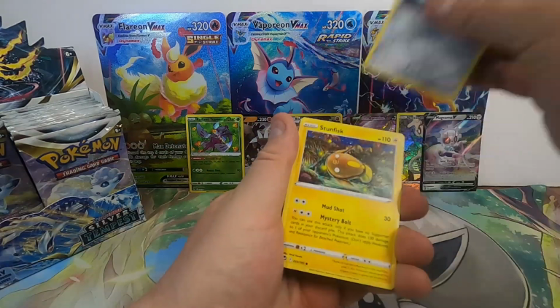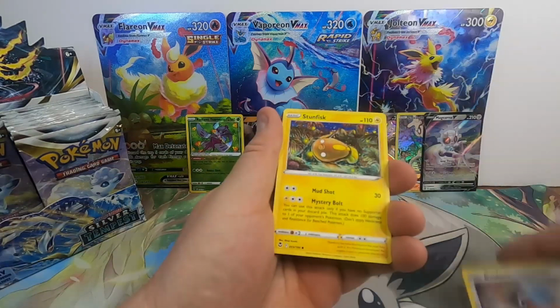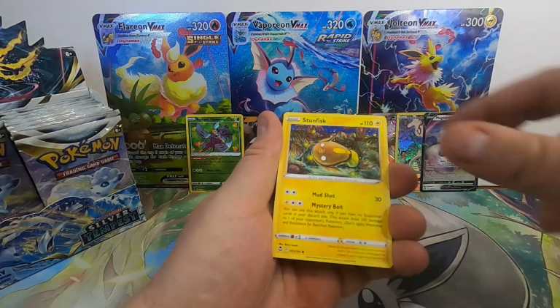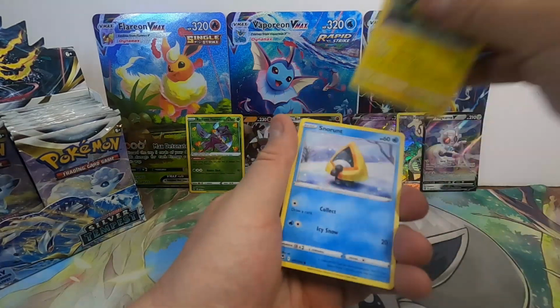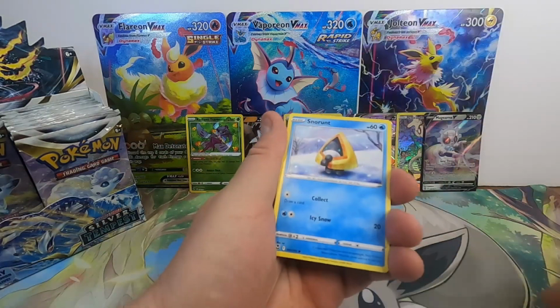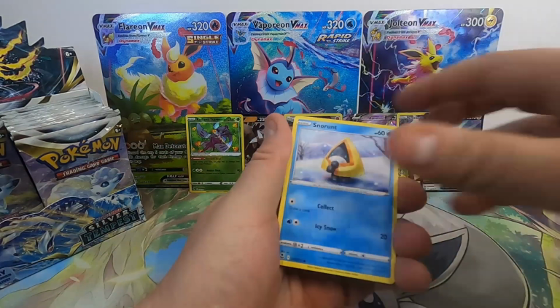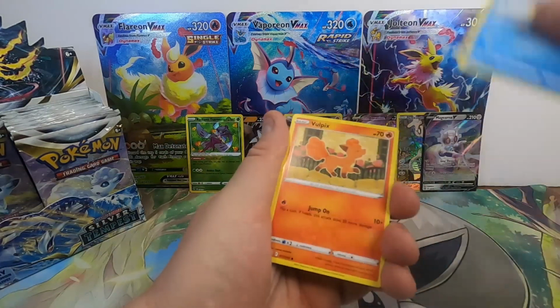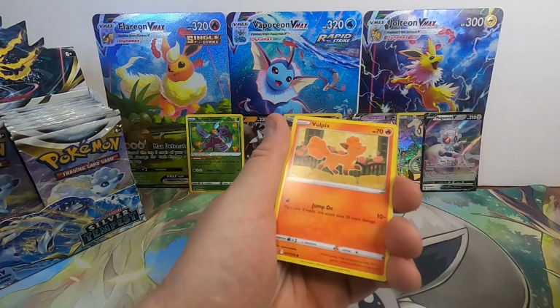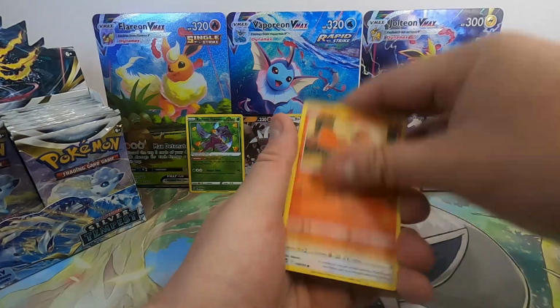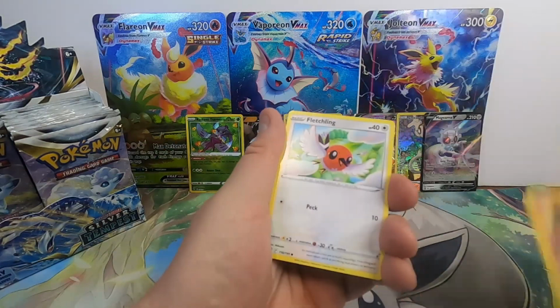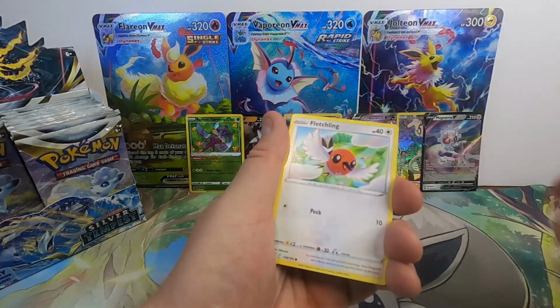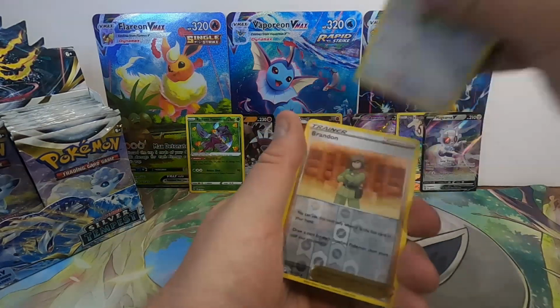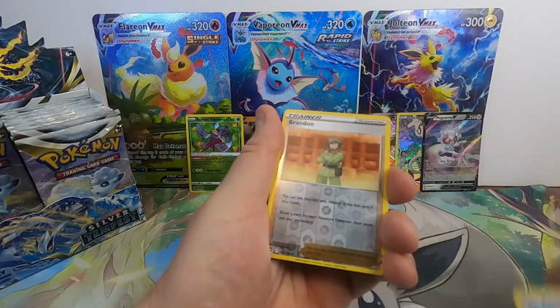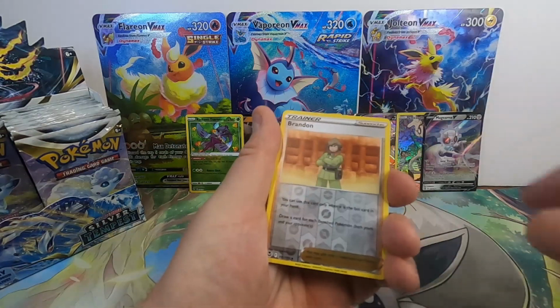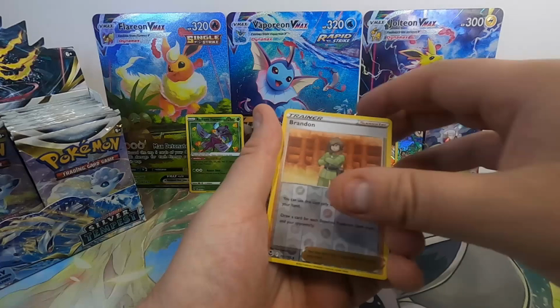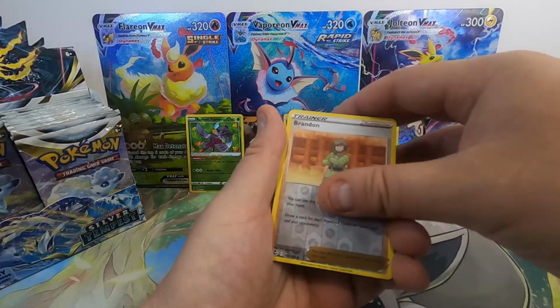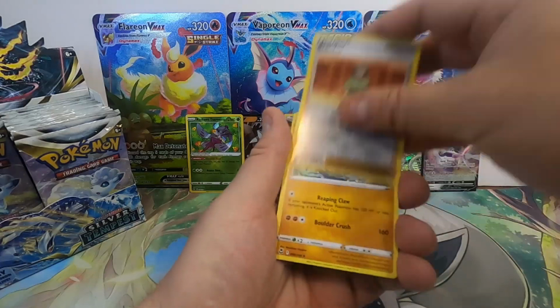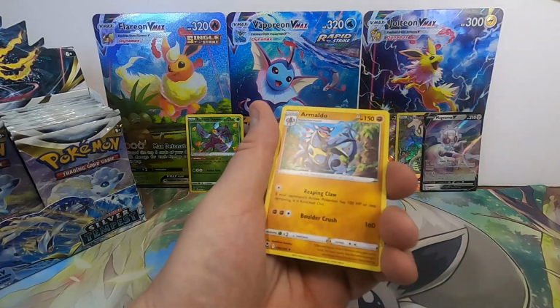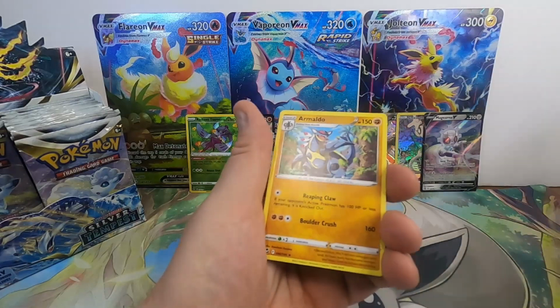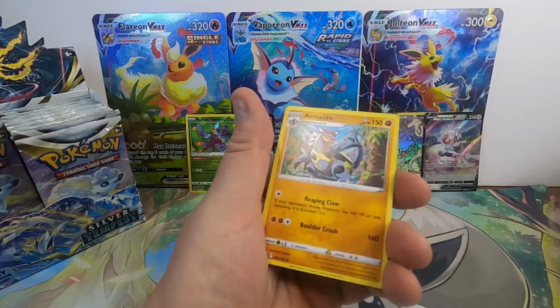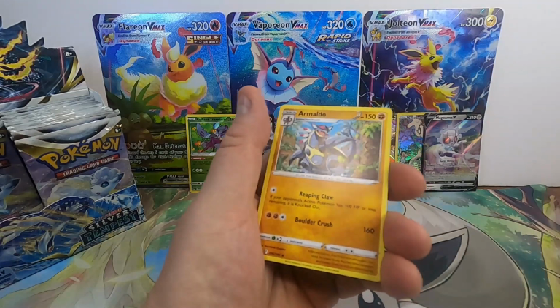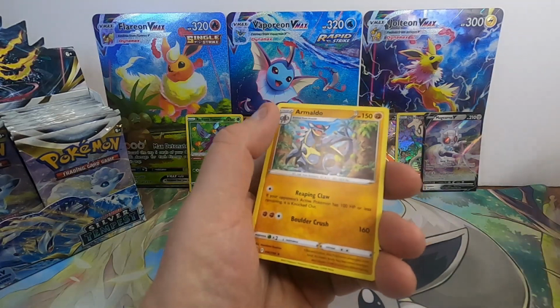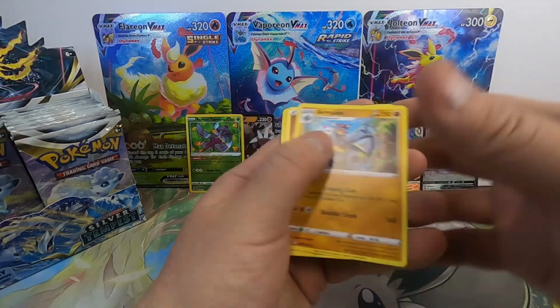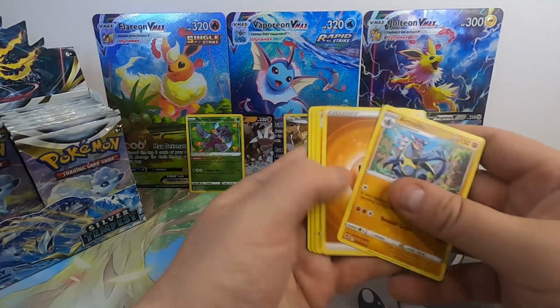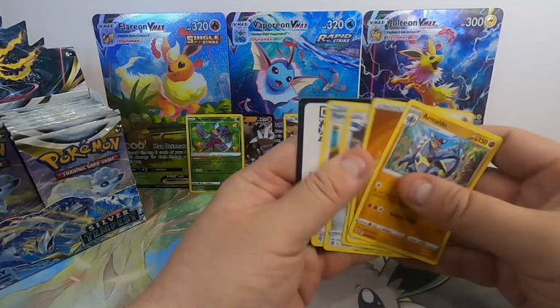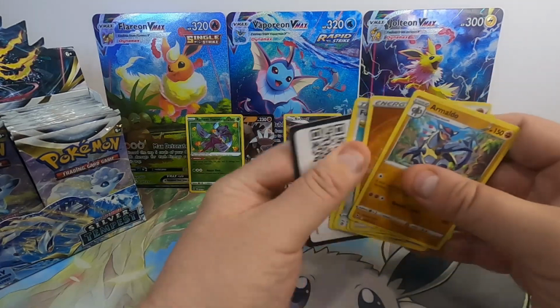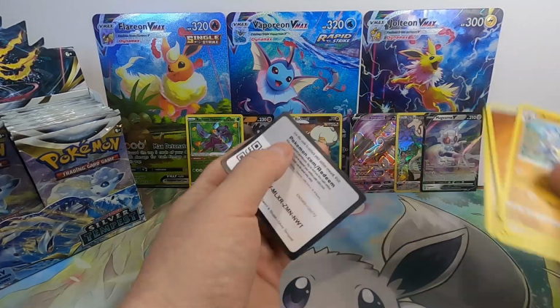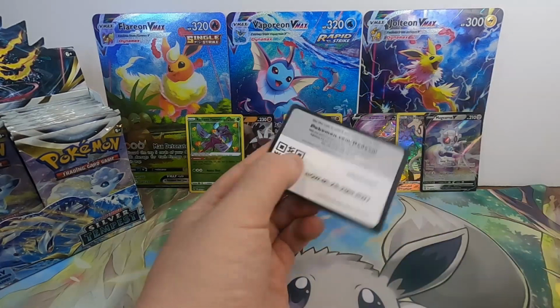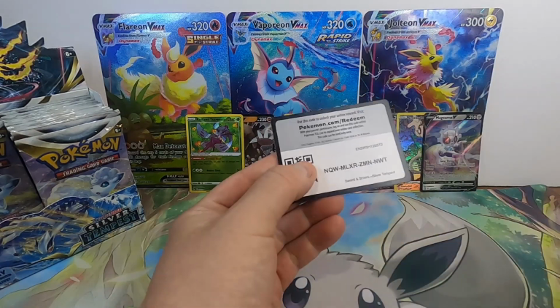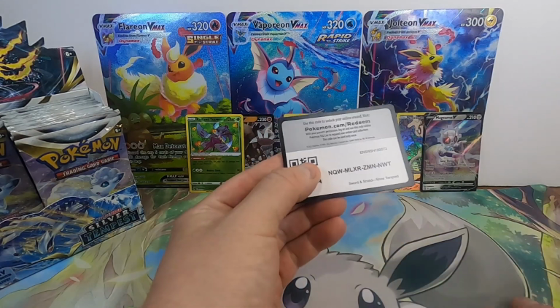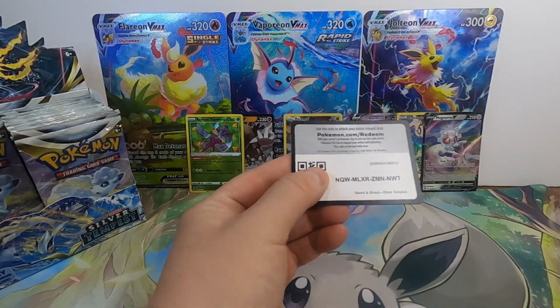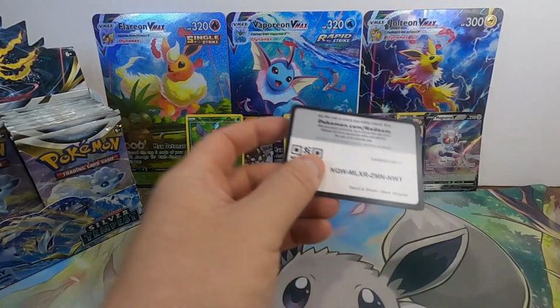Veldum, Stunfisk, Snorunt, Vulpix, Fletchling, Brandon Reverse into a Maldo non-holo.